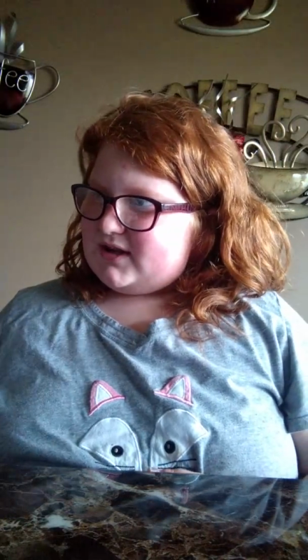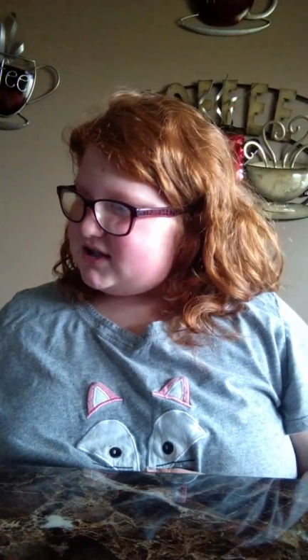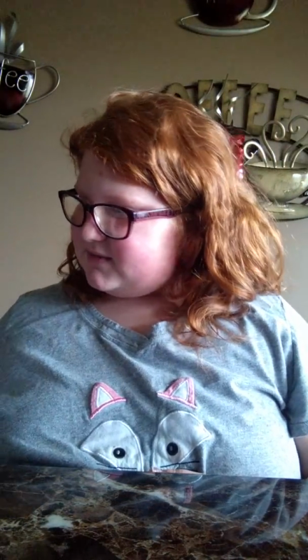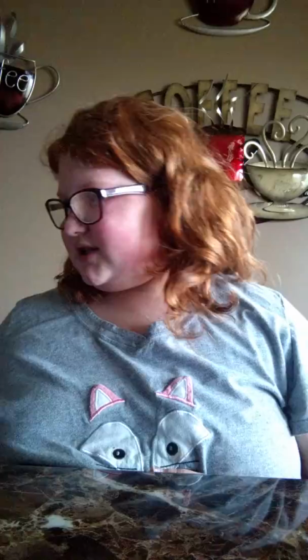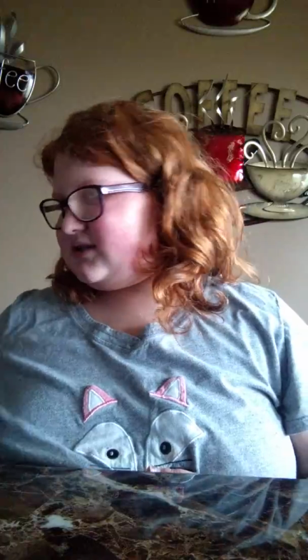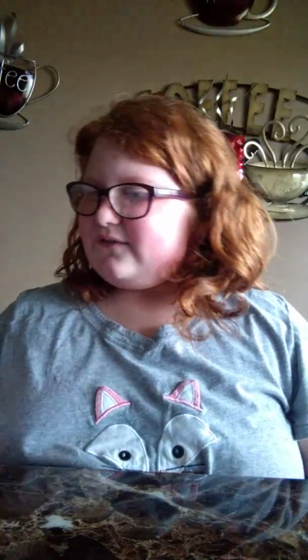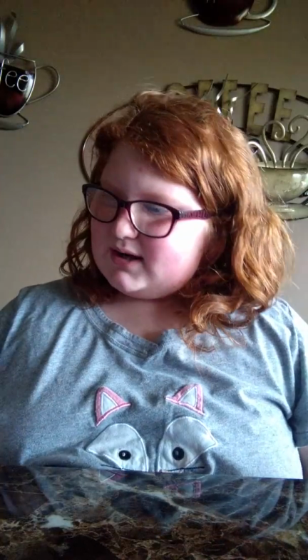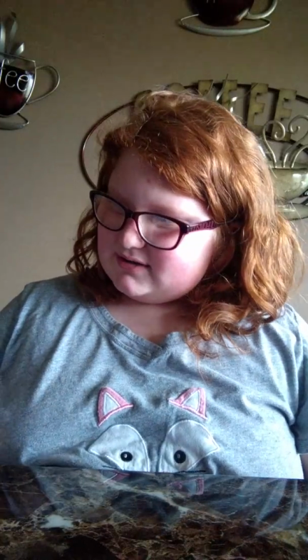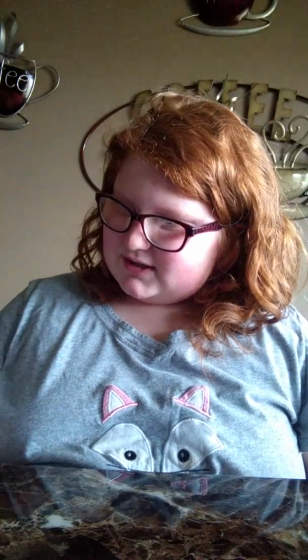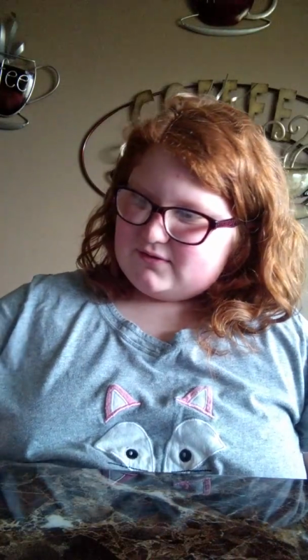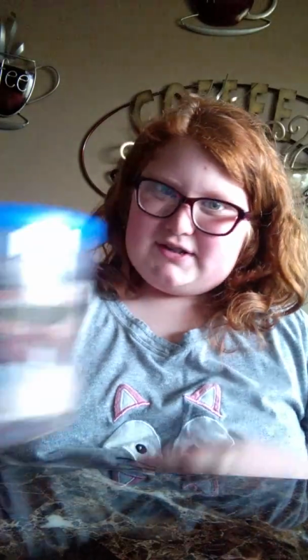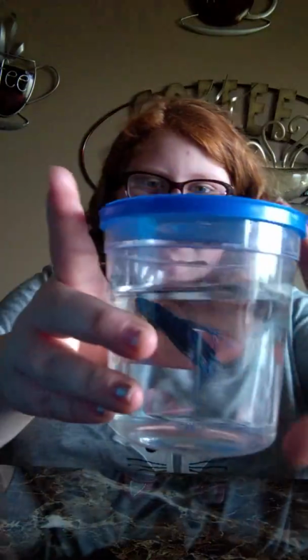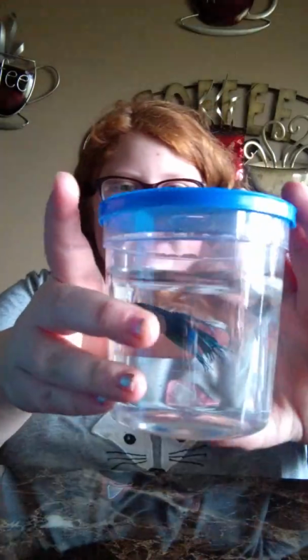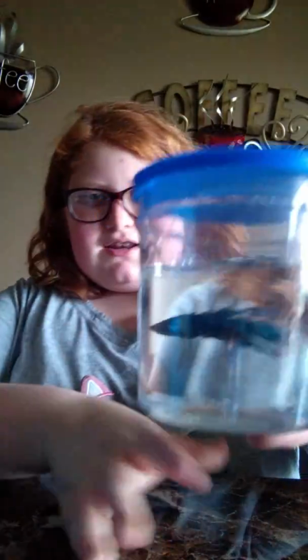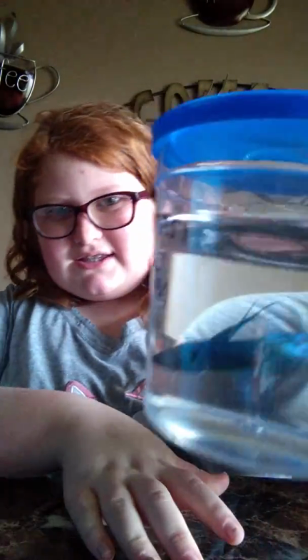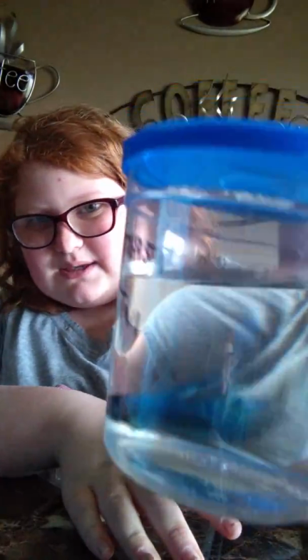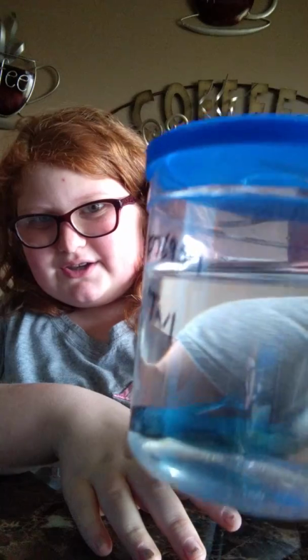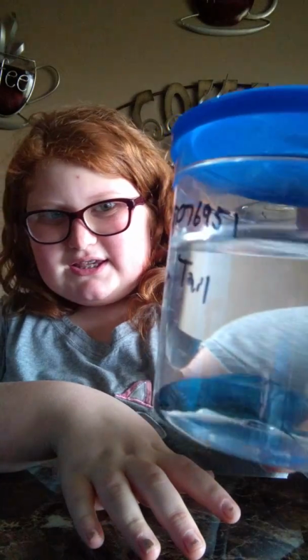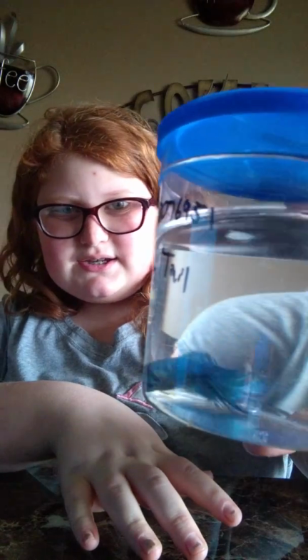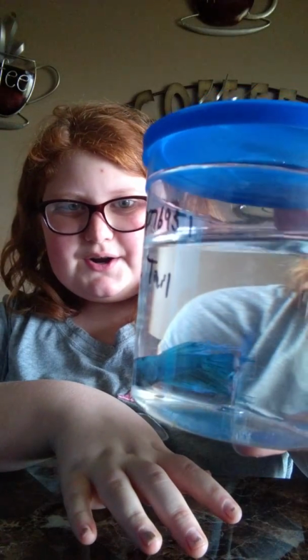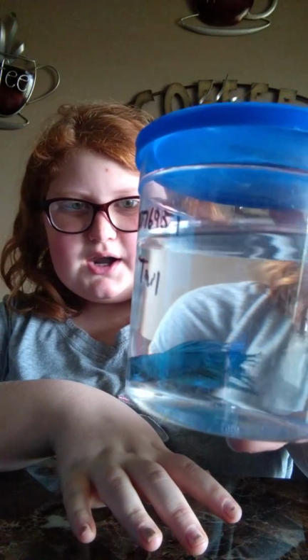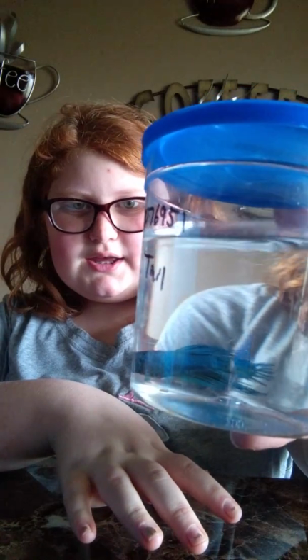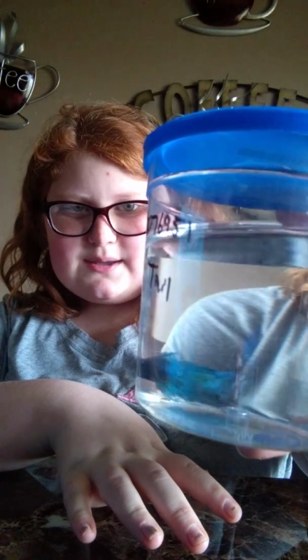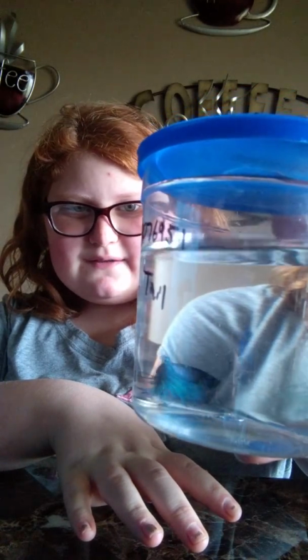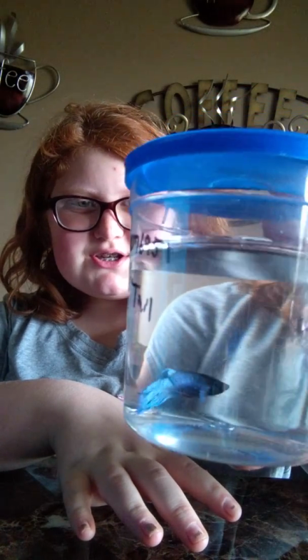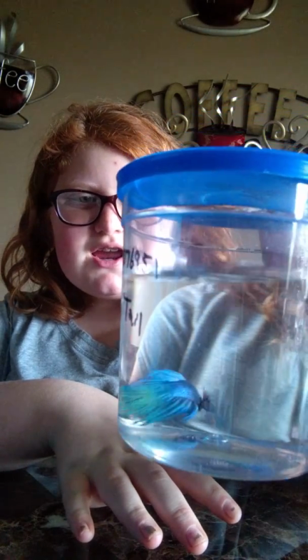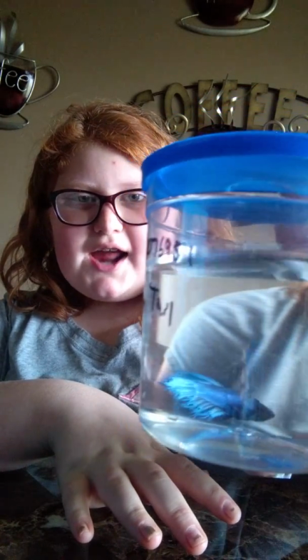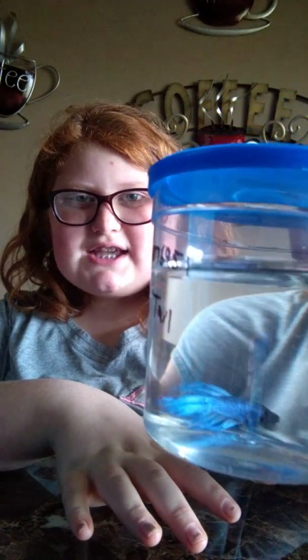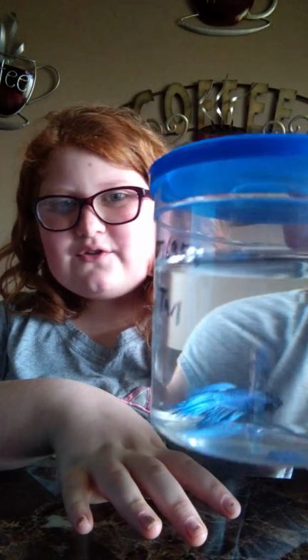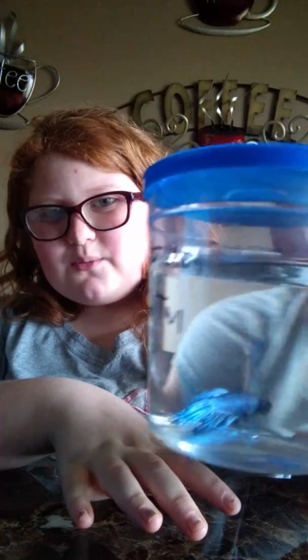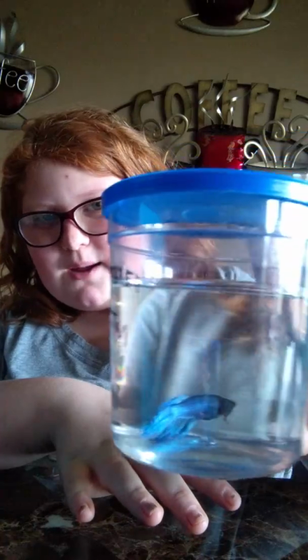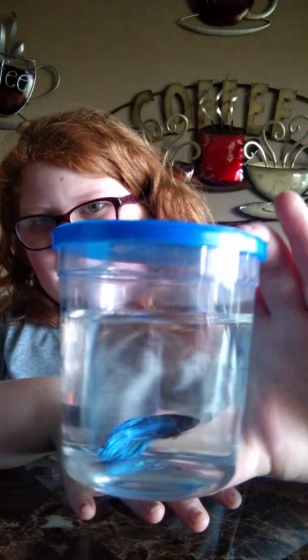I just got some decorations and stuff, but I also got a new little friend. His name is Hercules, and he is a betta fish — specifically a crown-tailed betta male.